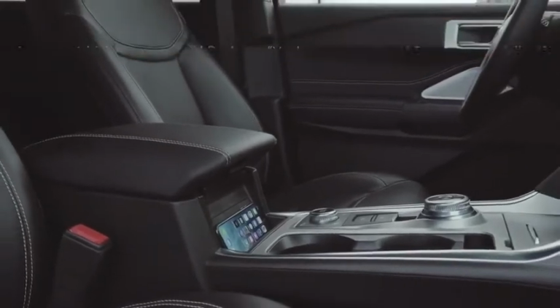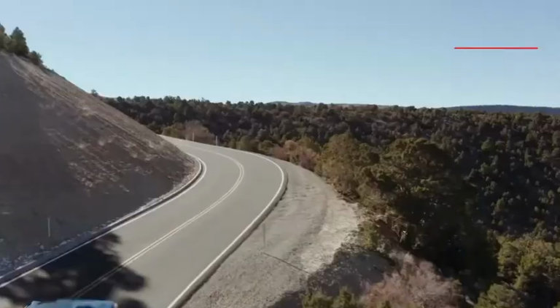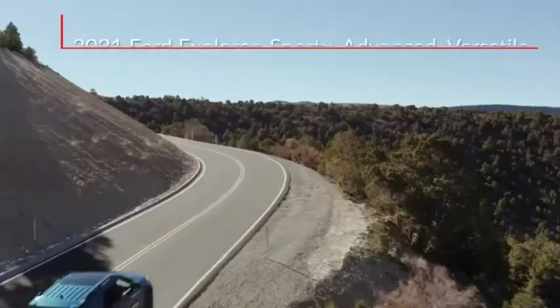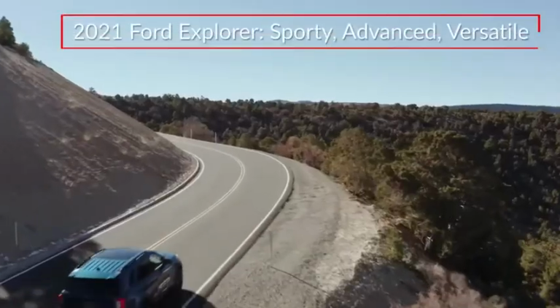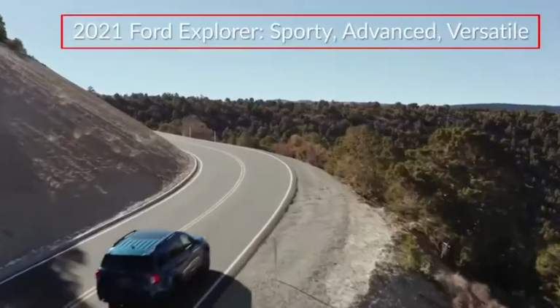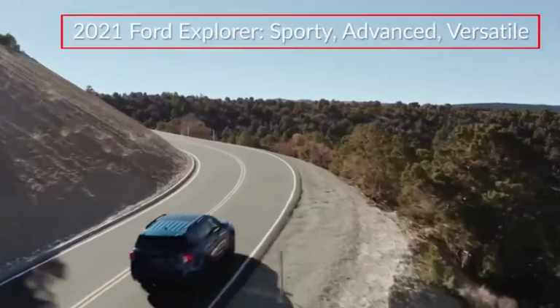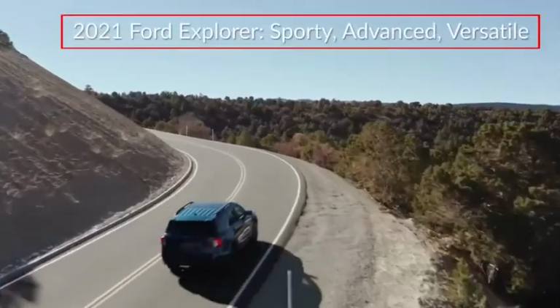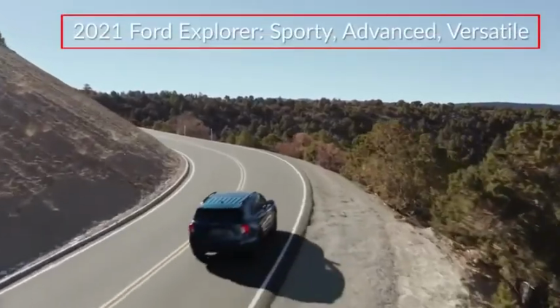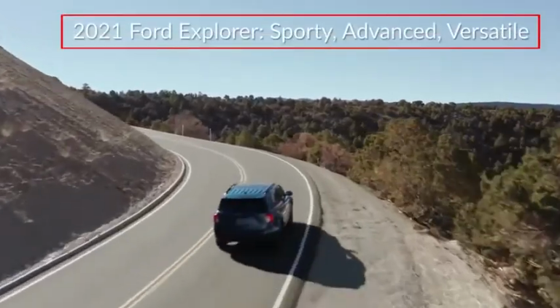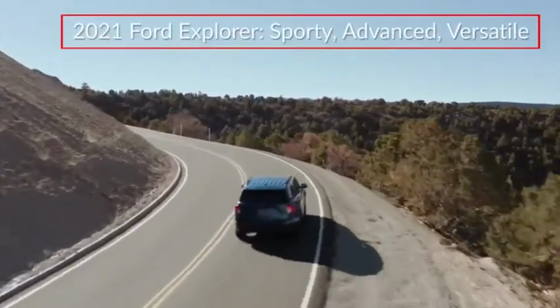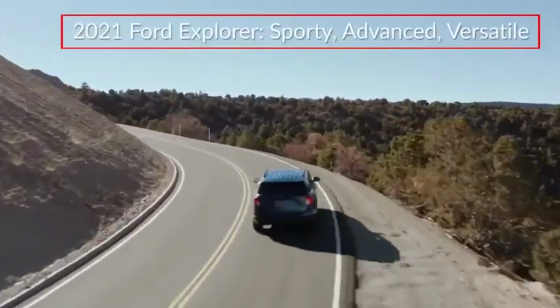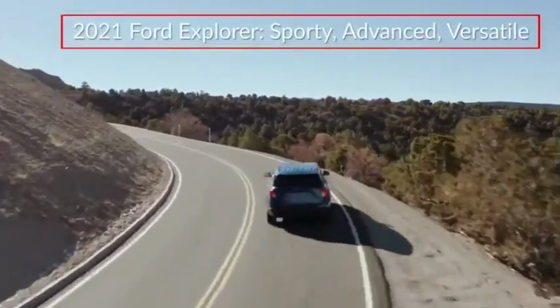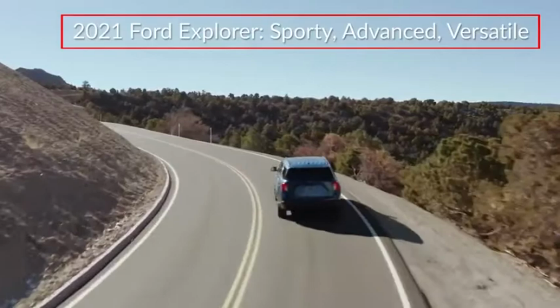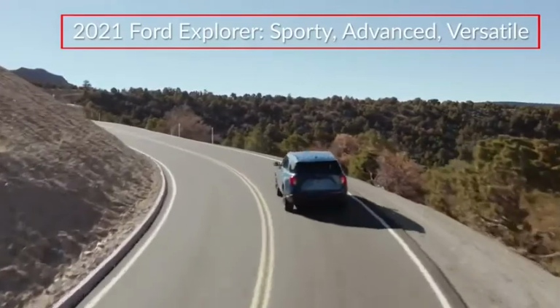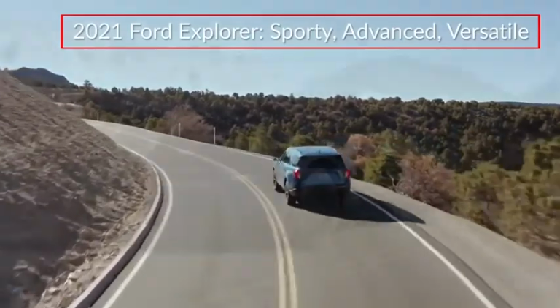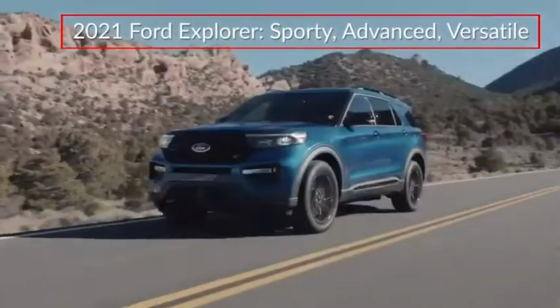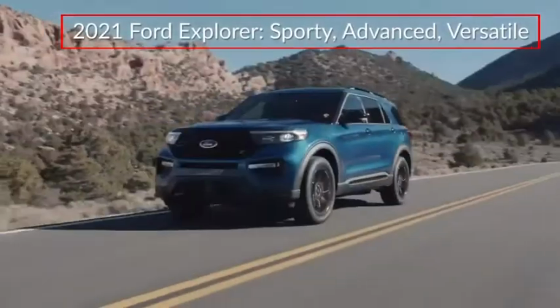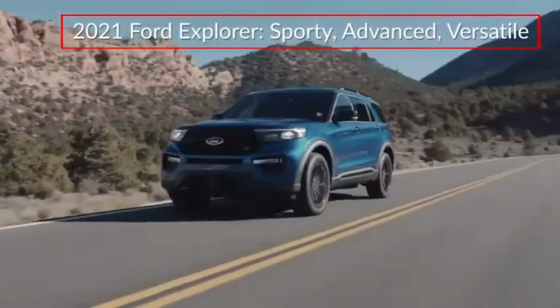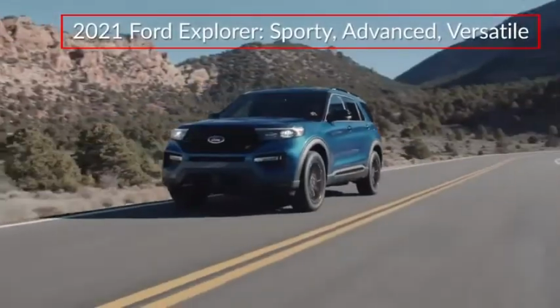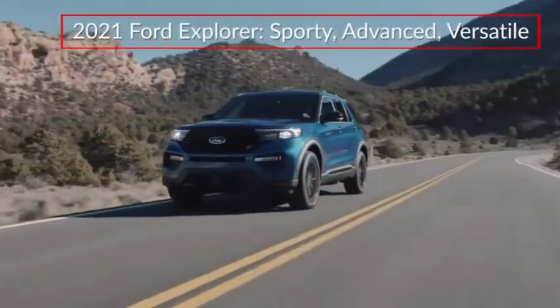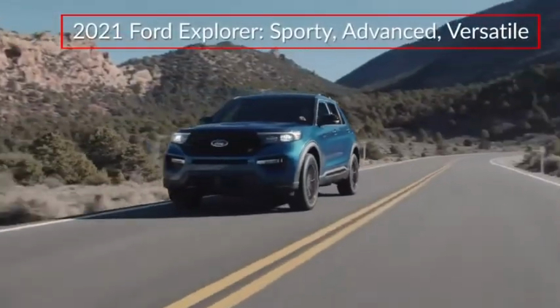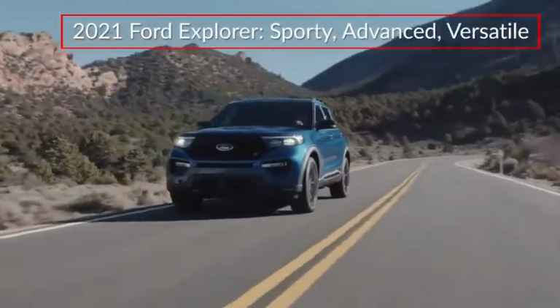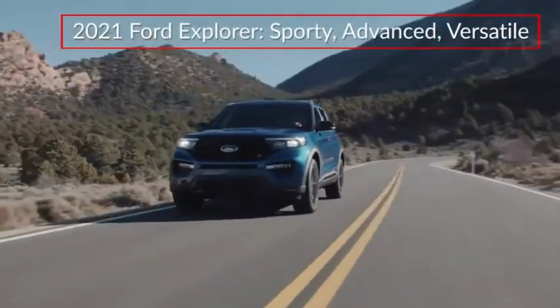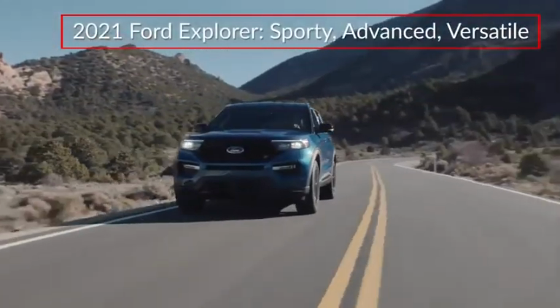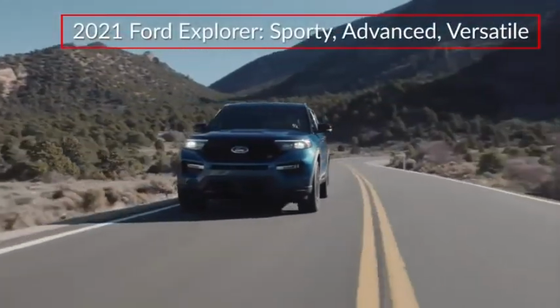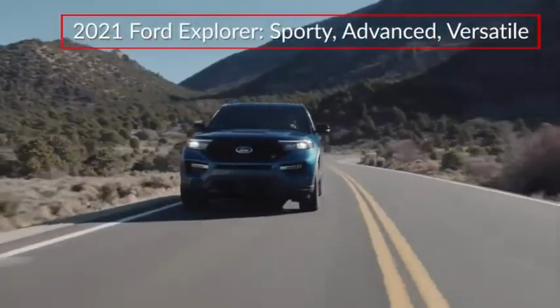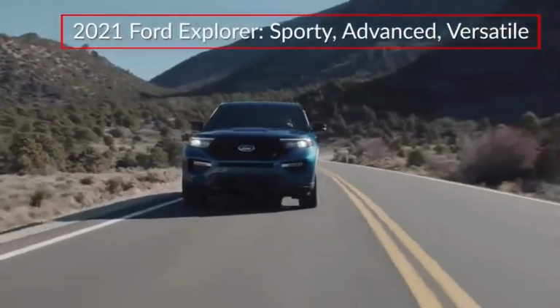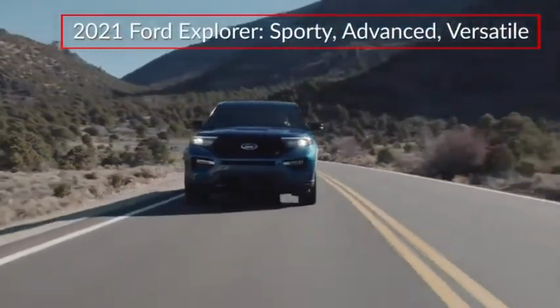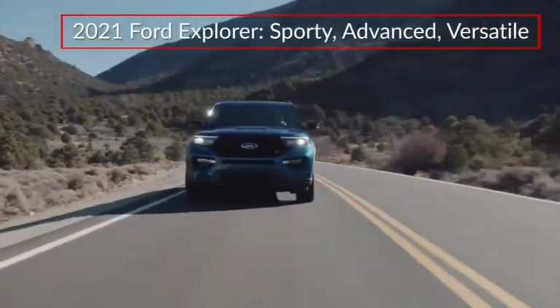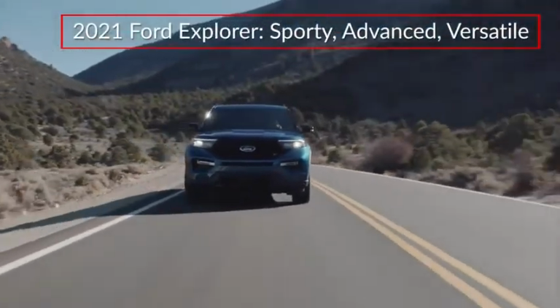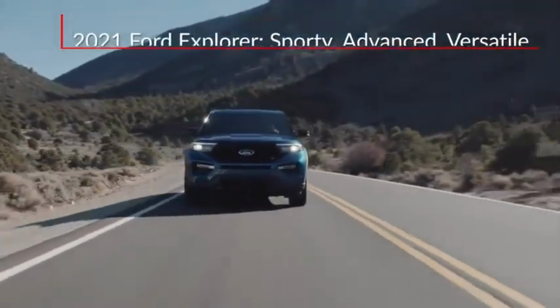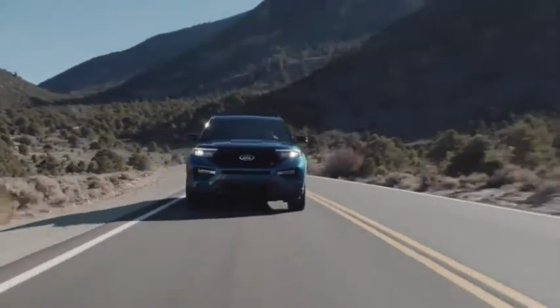The 2021 Ford Explorer delivers sporty performance and advanced technology in a versatile, mid-size sport utility vehicle.